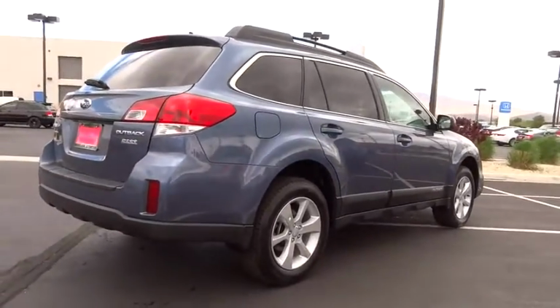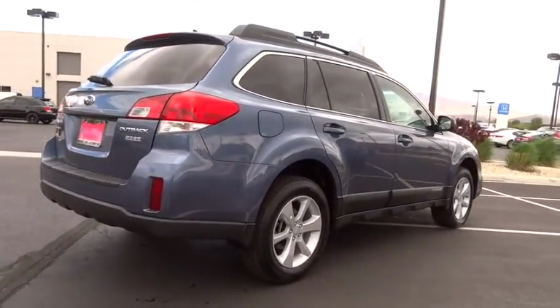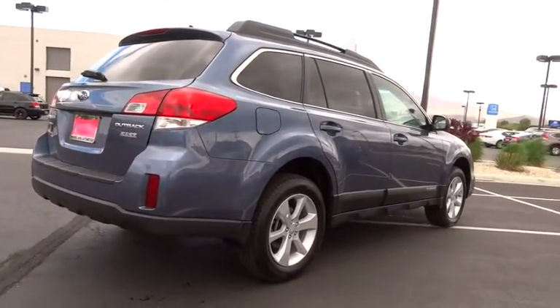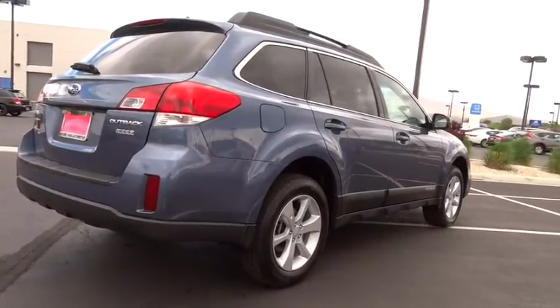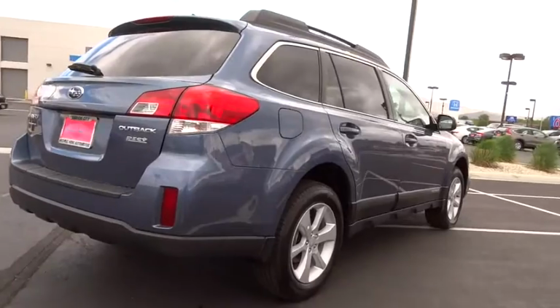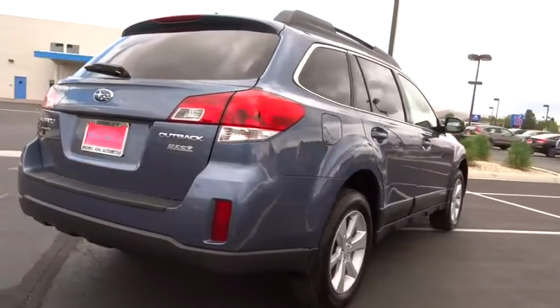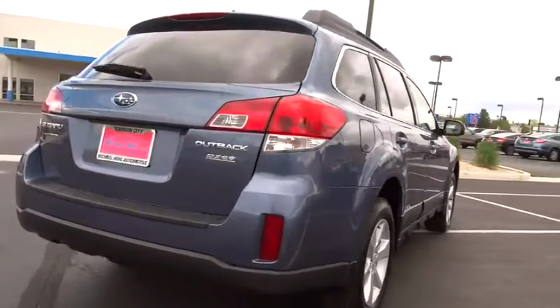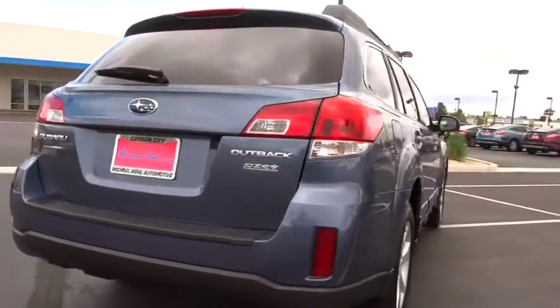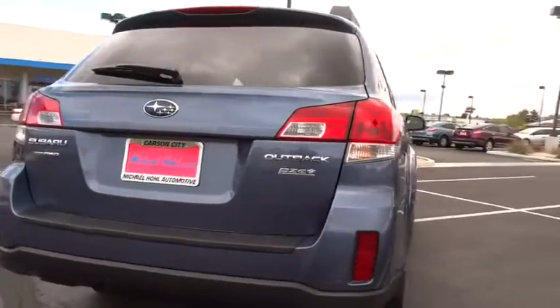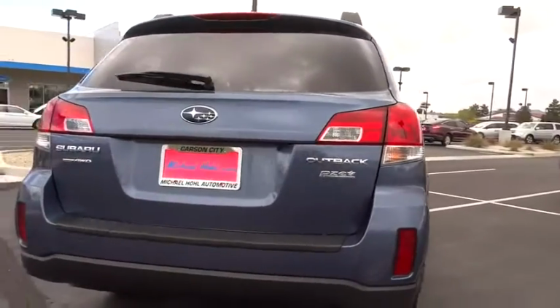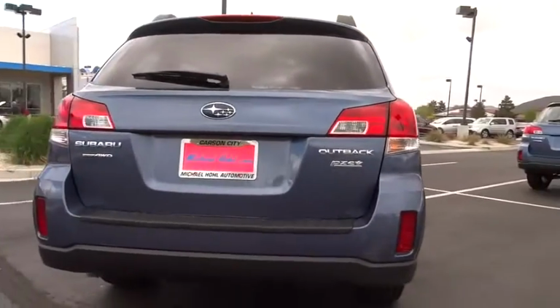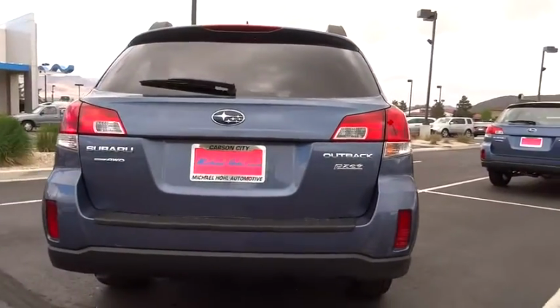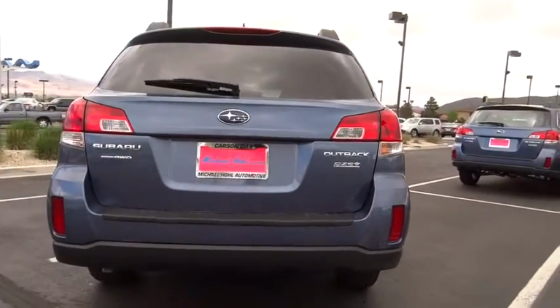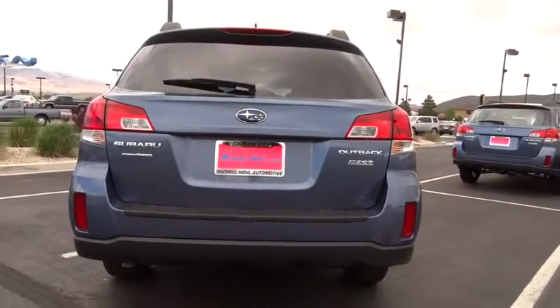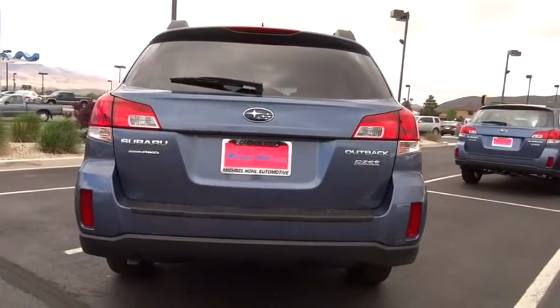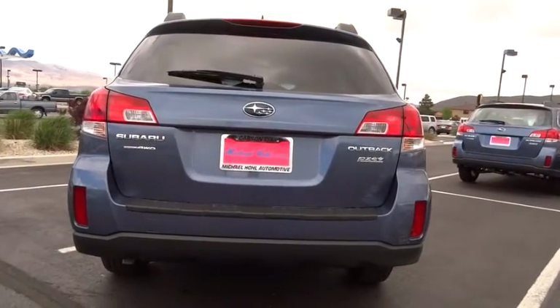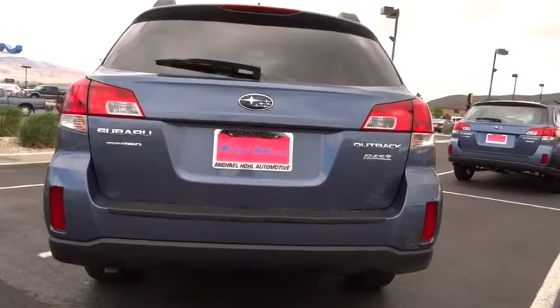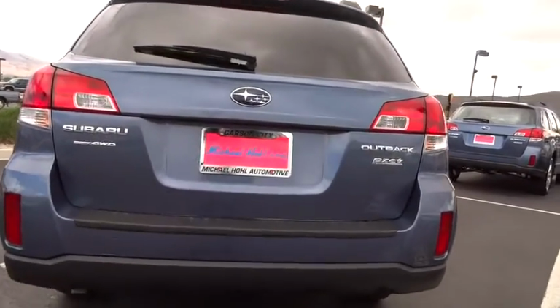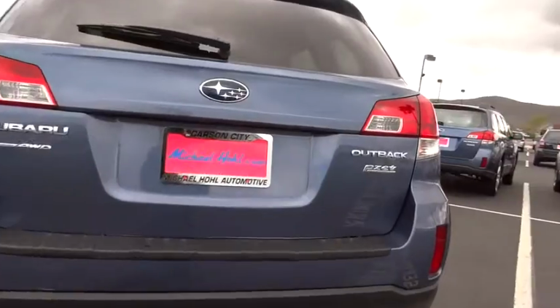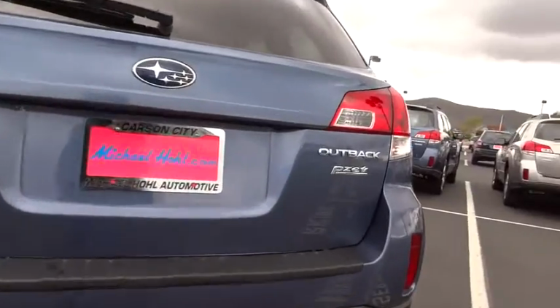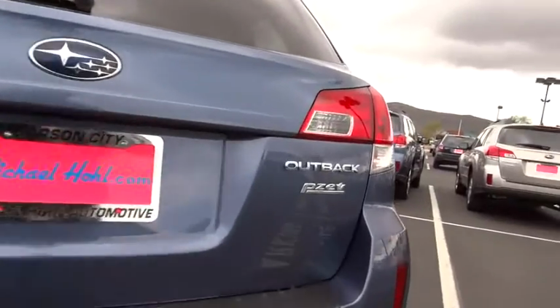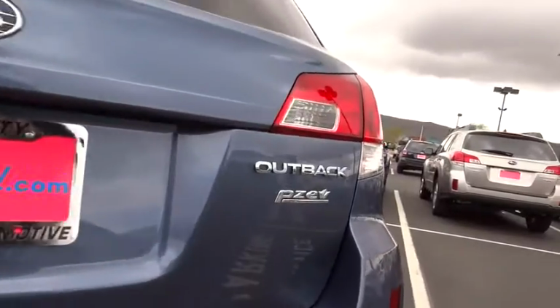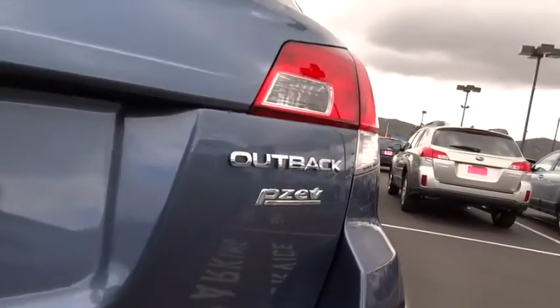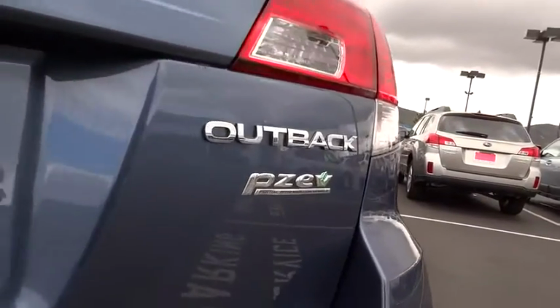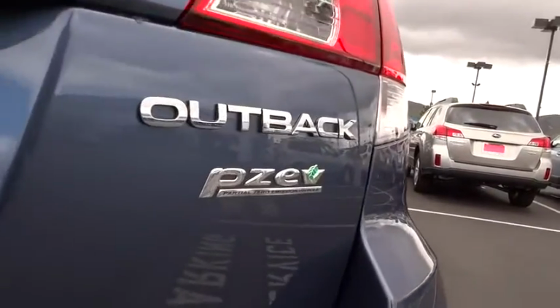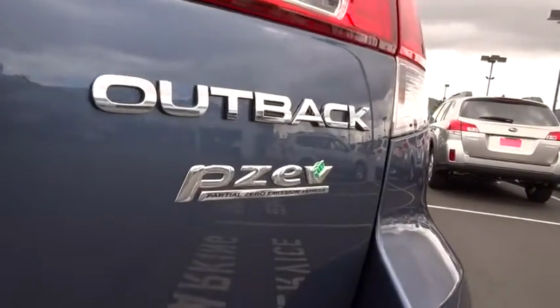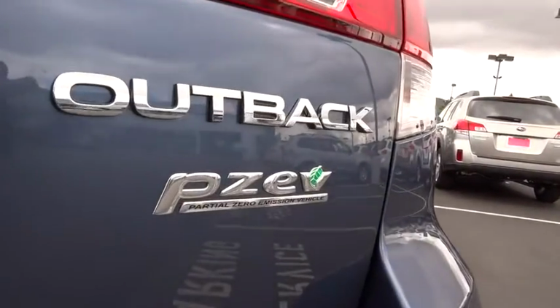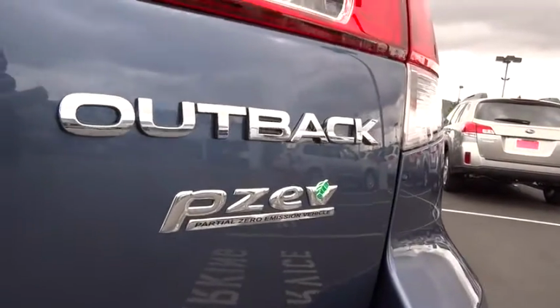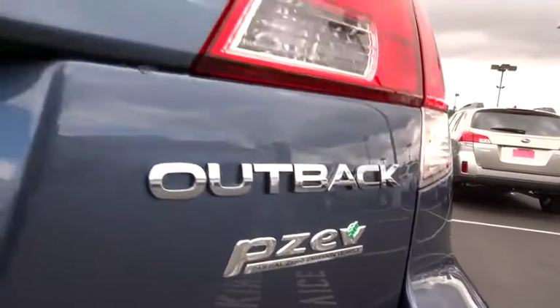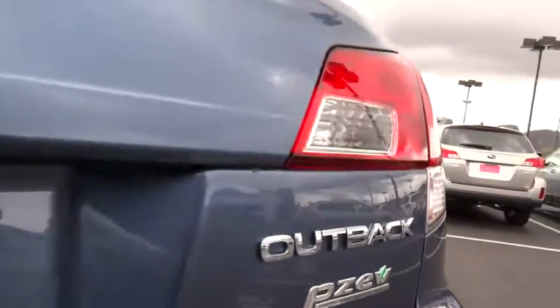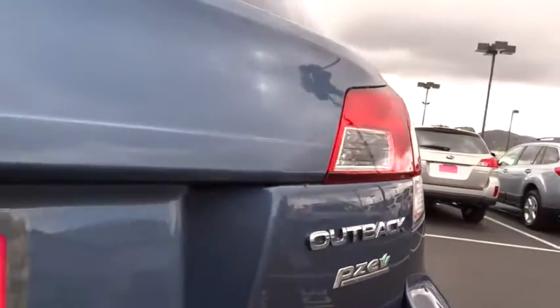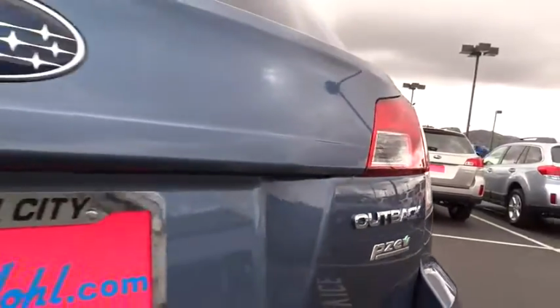Here are some of this vehicle's great options: heated seats, traction control, stability control, dual front airbags, cruise control, anti-theft security system, Bluetooth, passenger airbag.